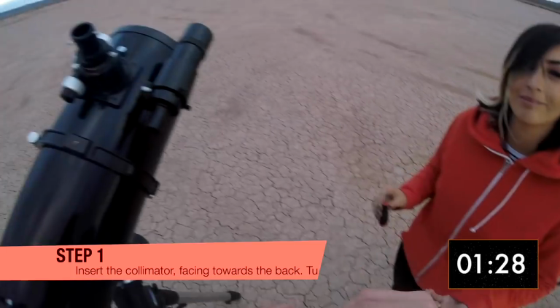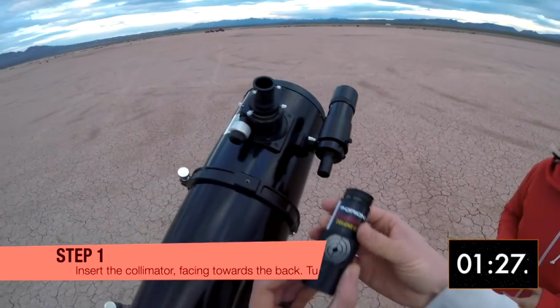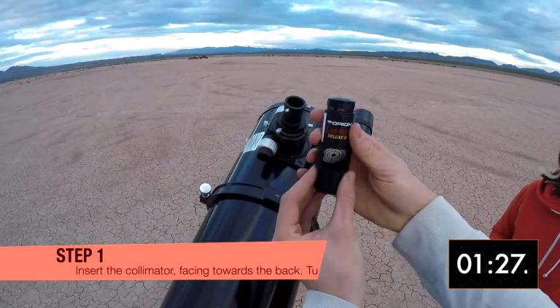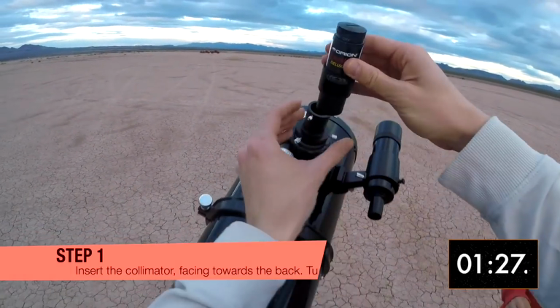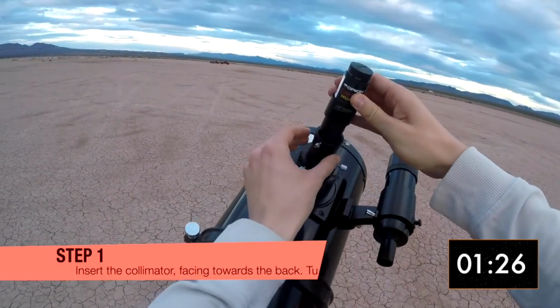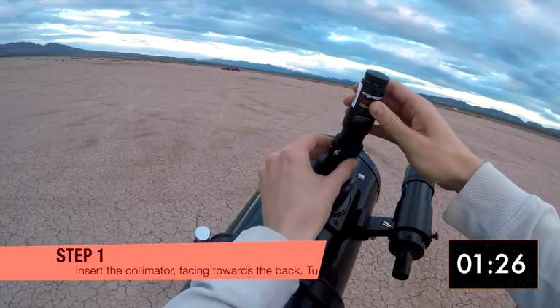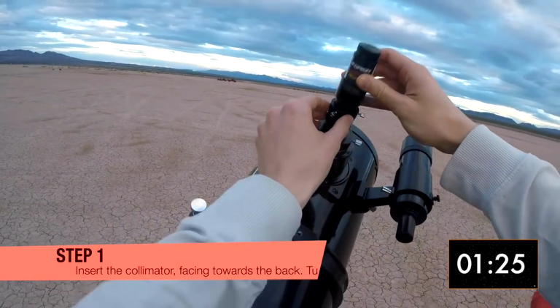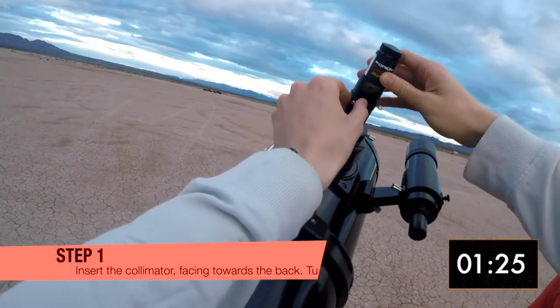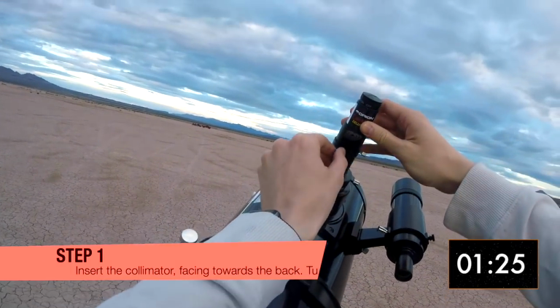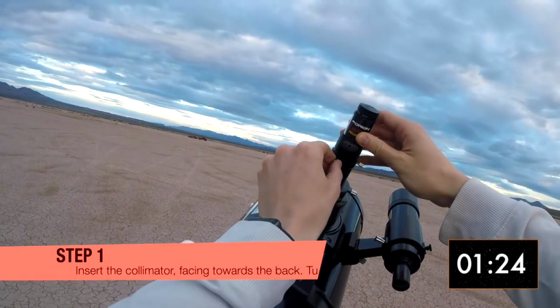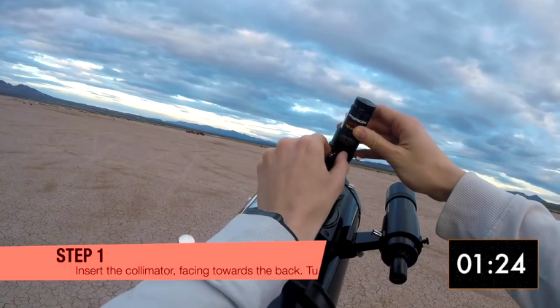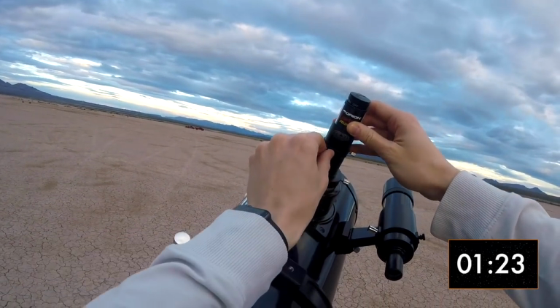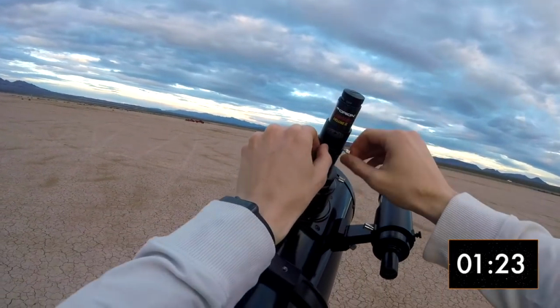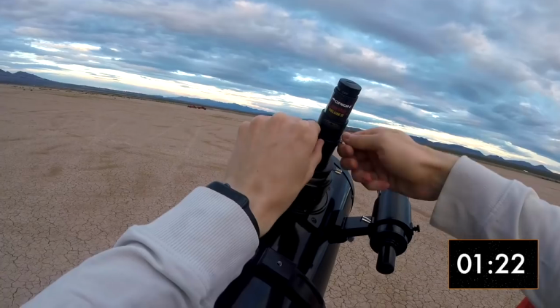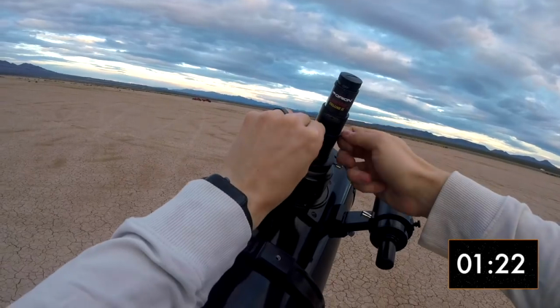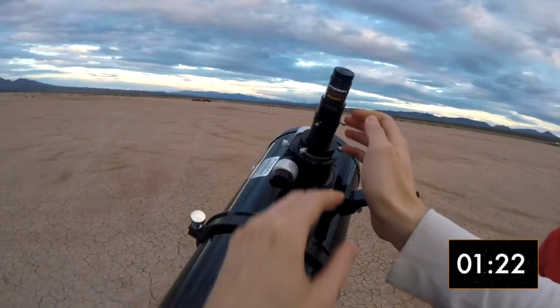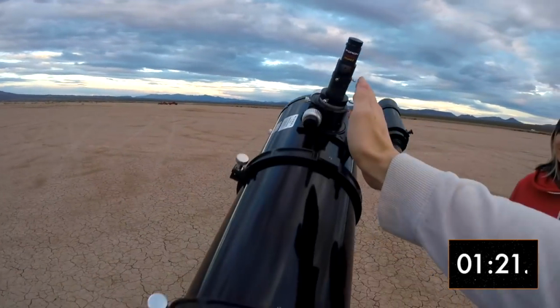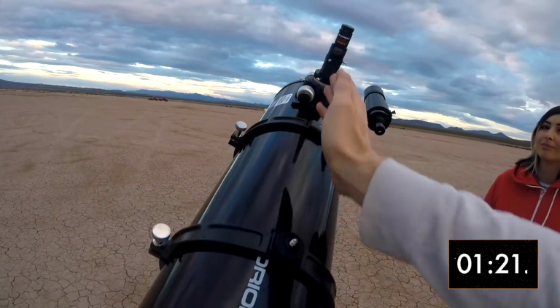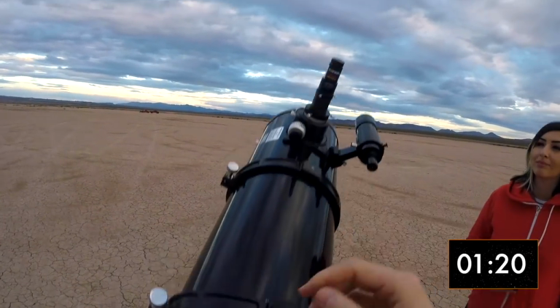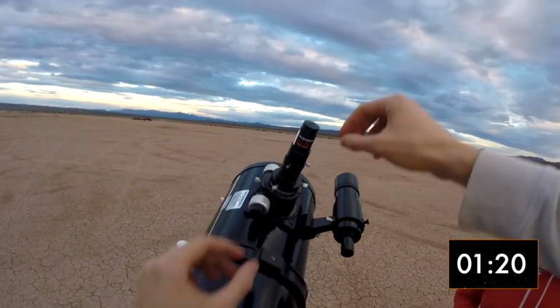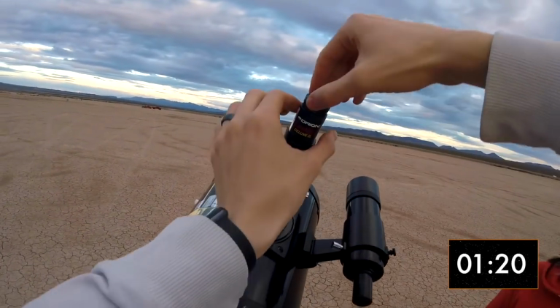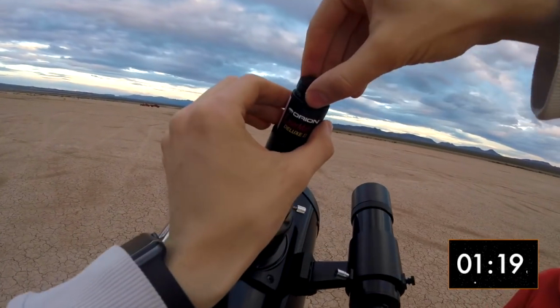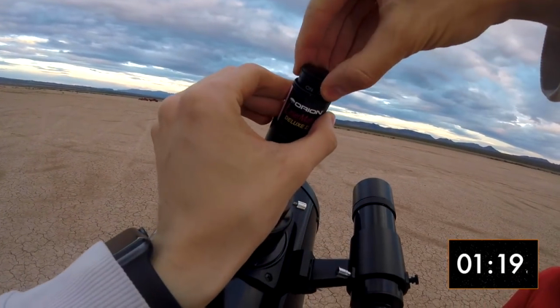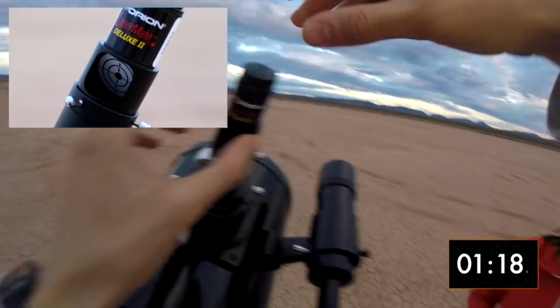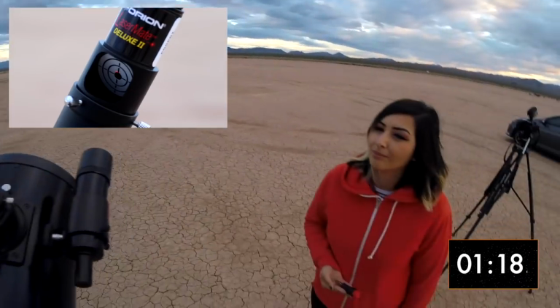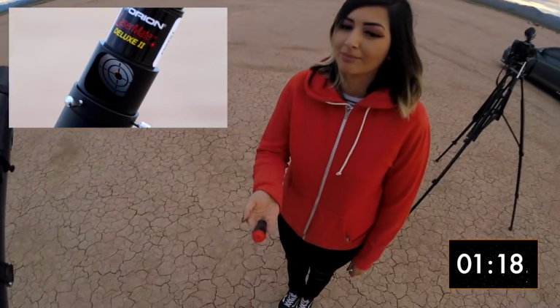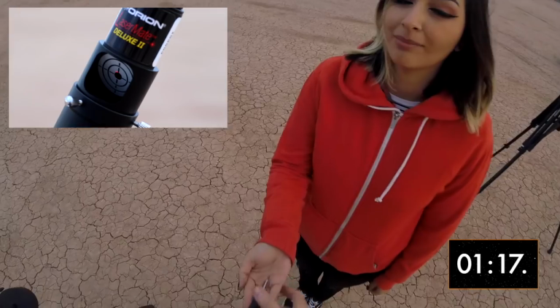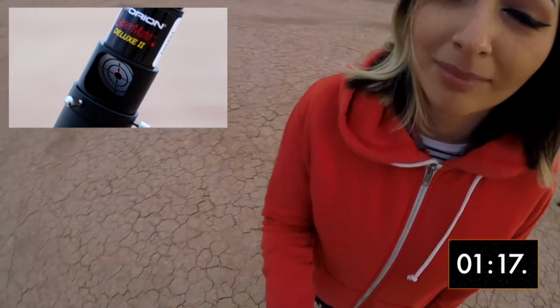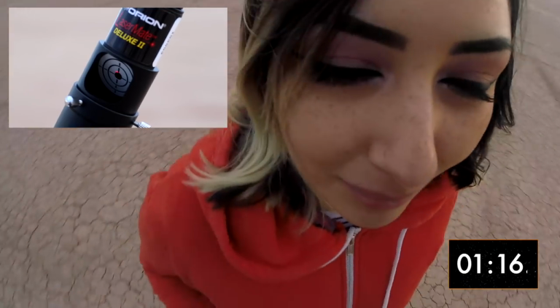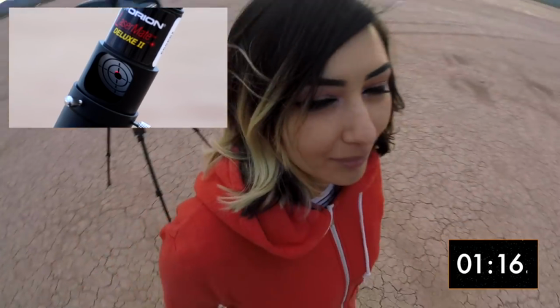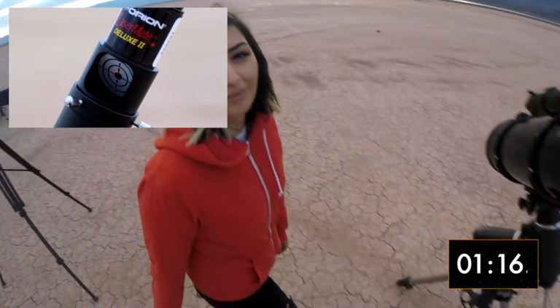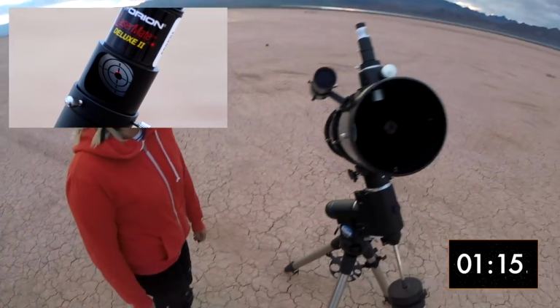Insert the laser and make sure the target is facing towards the back of the telescope. Our goal is to have the red dot perfectly eclipsed by the center of the target.